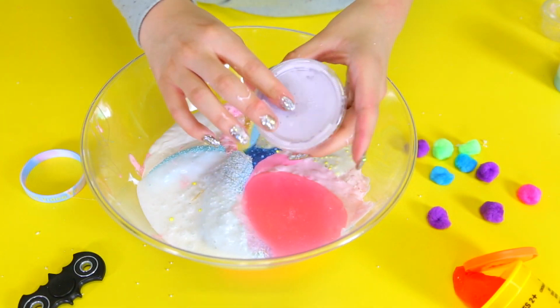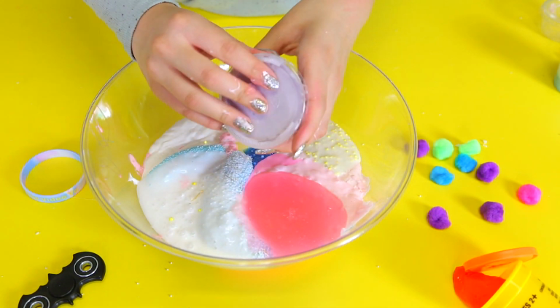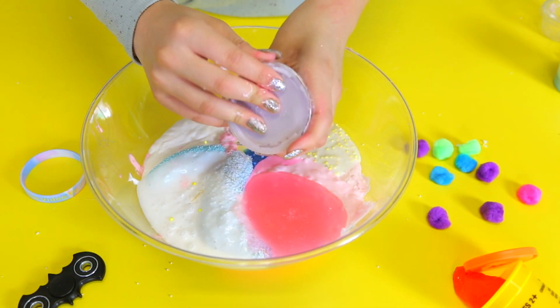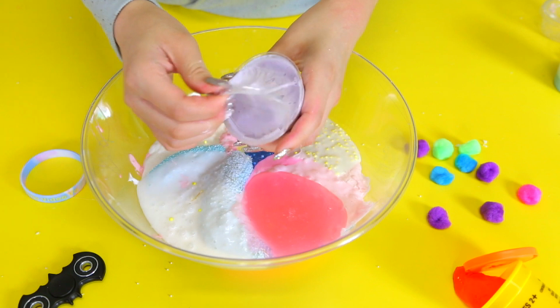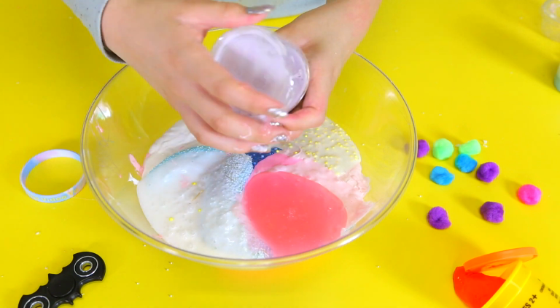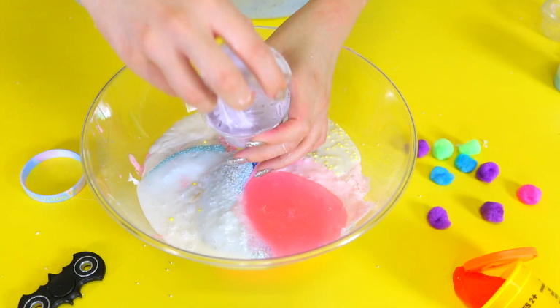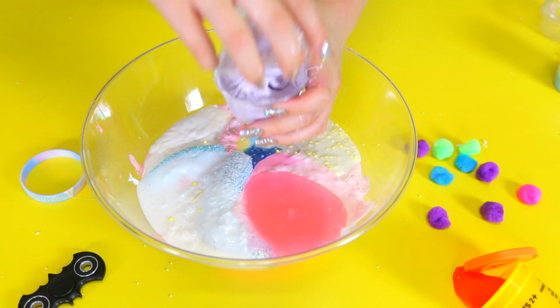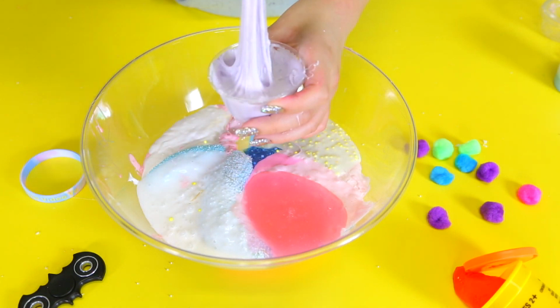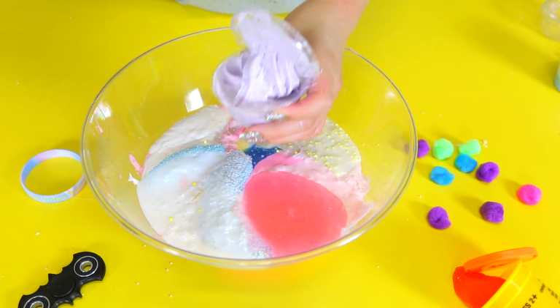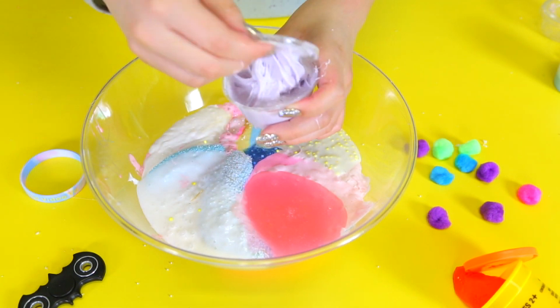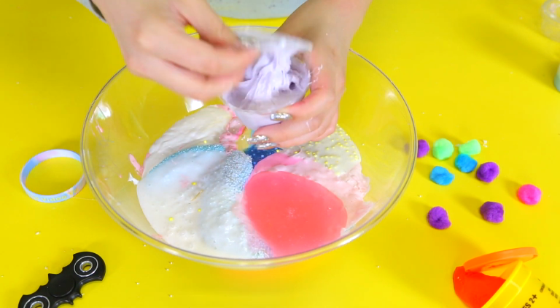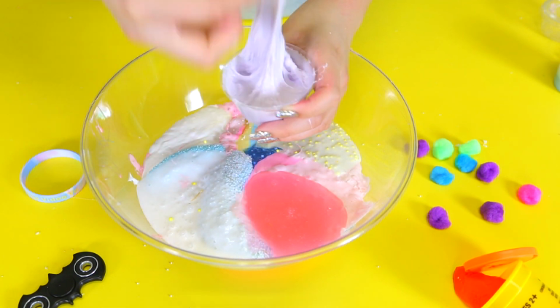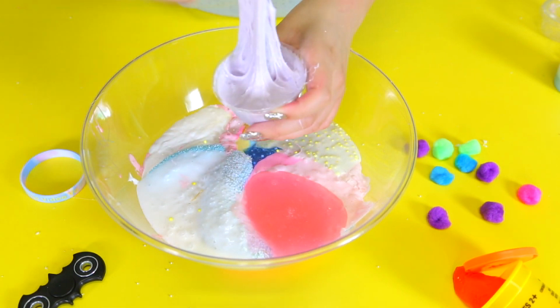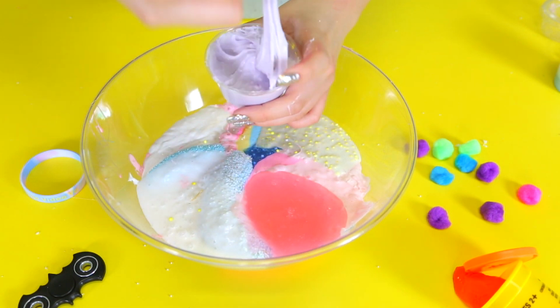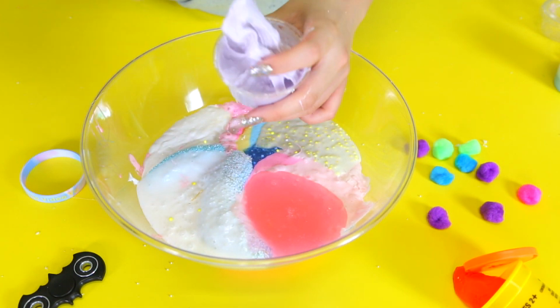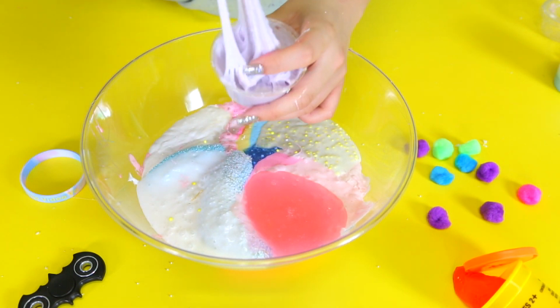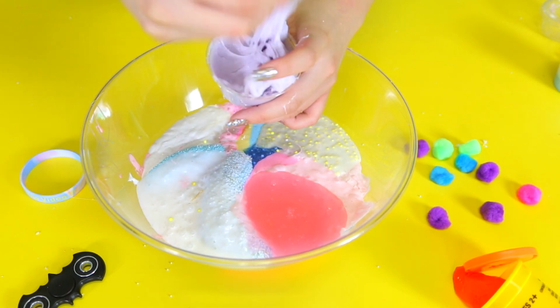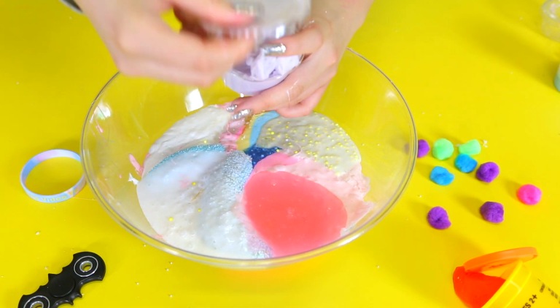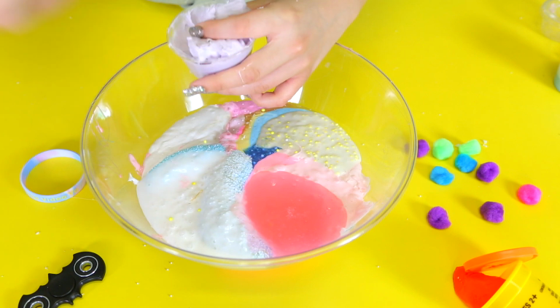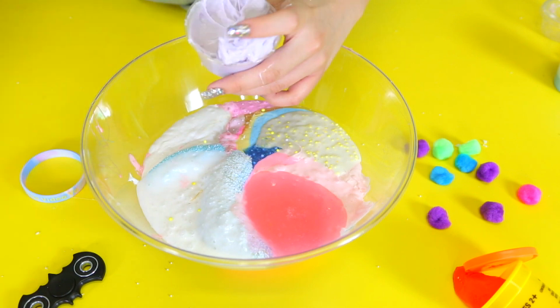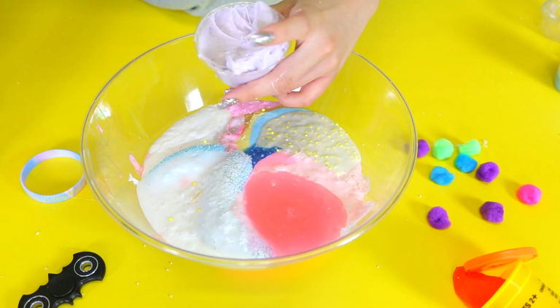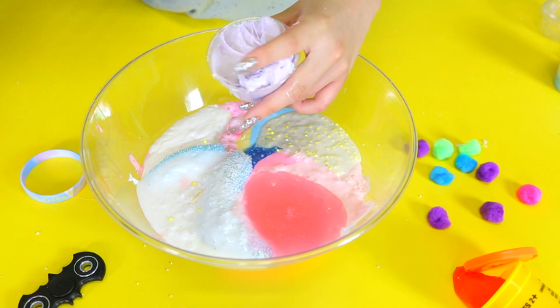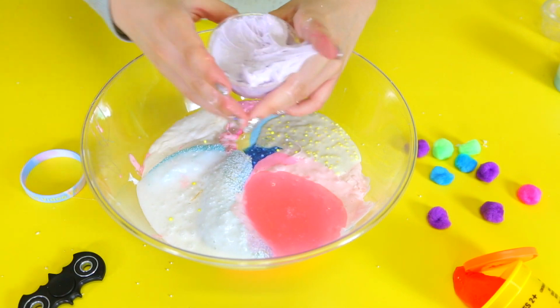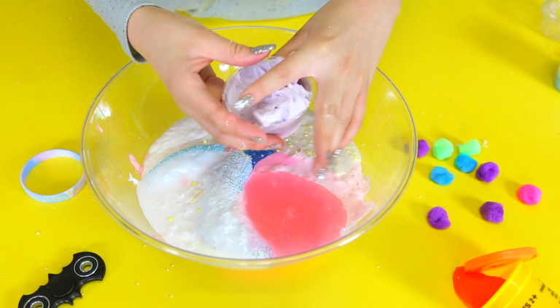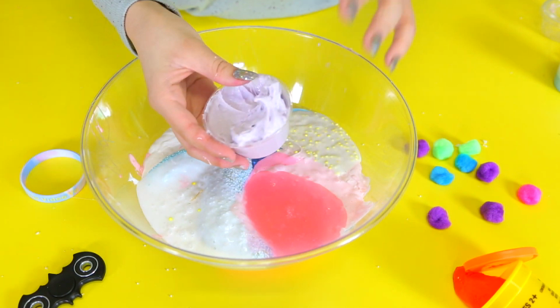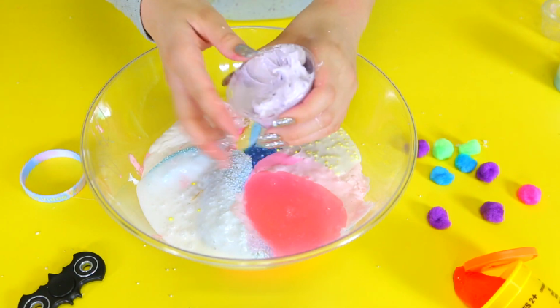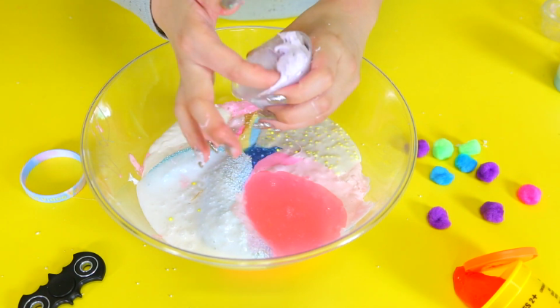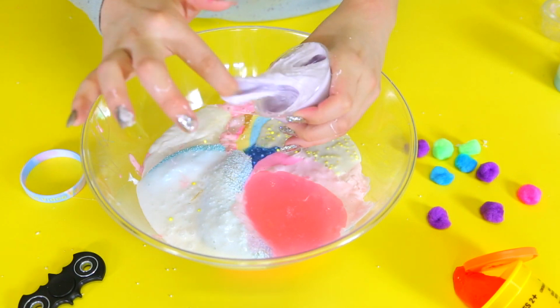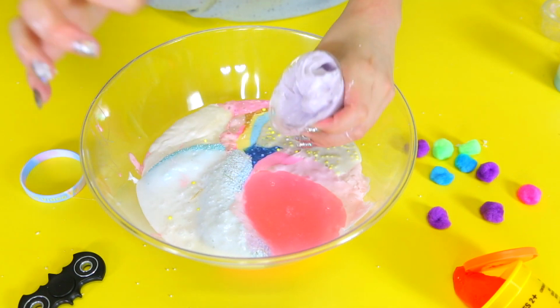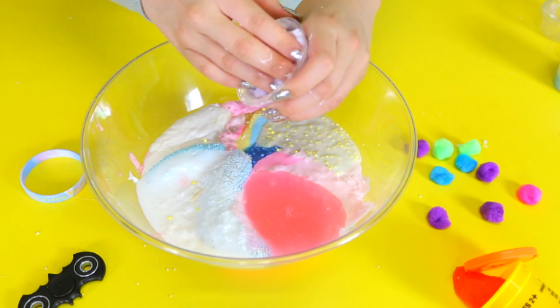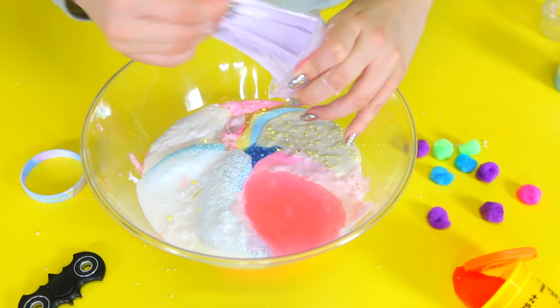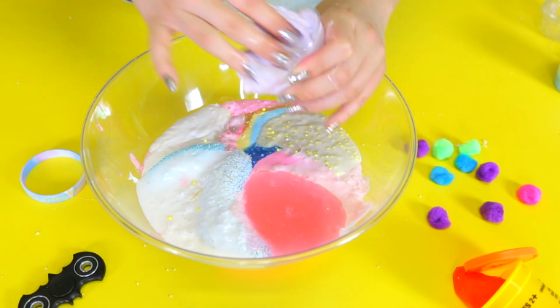Here is this one — this is also gonna be in the next restock. It won't be sticky, it just got a little hot. This one is Lilac candle slime and it smells like a lily — it smells so good.